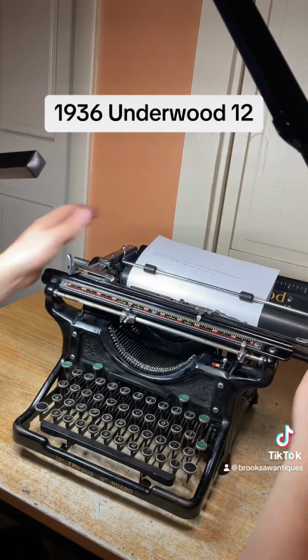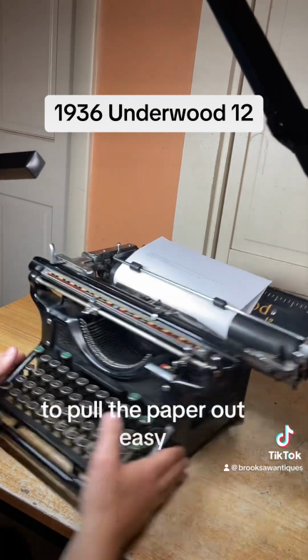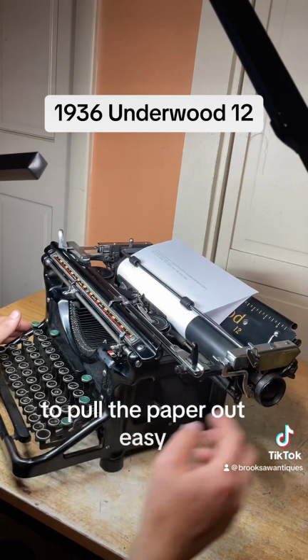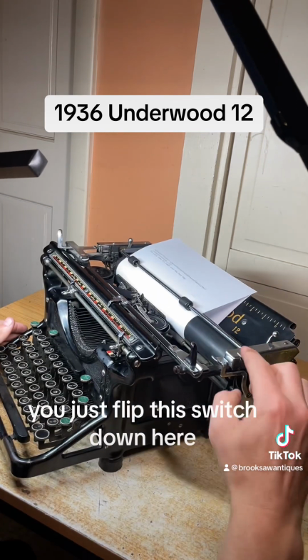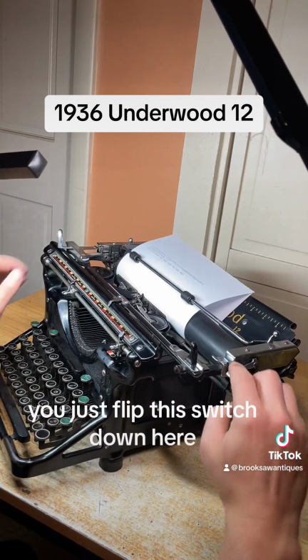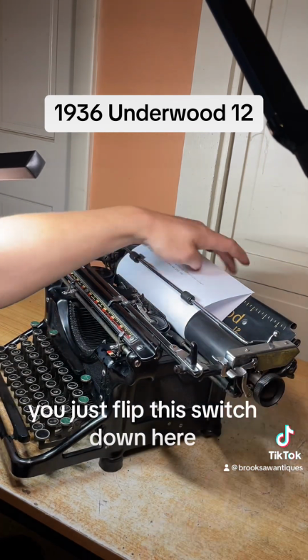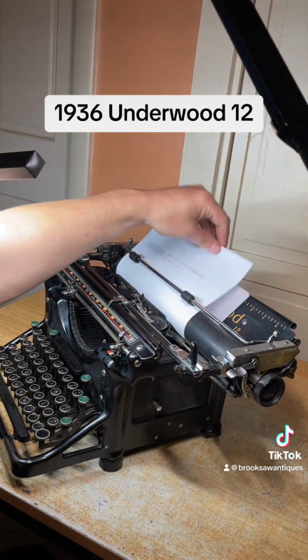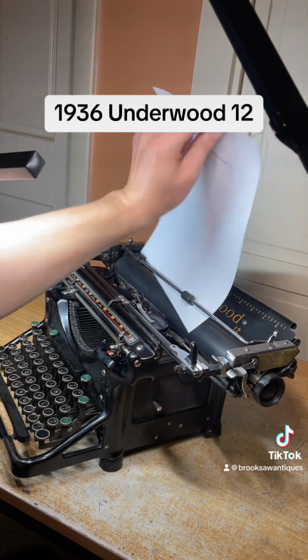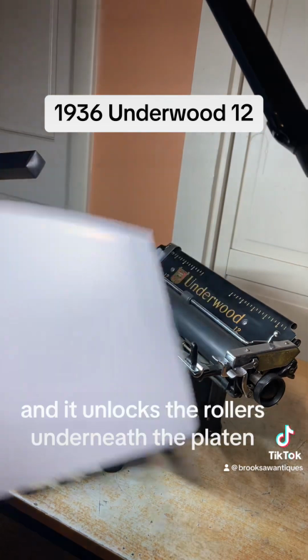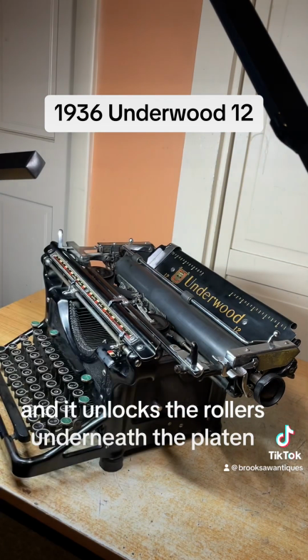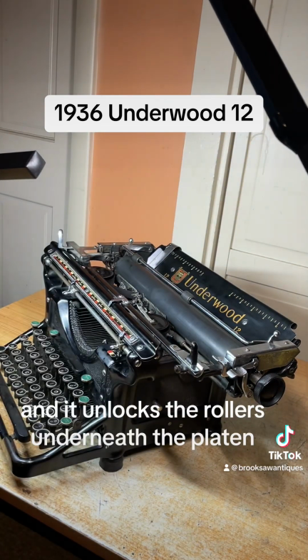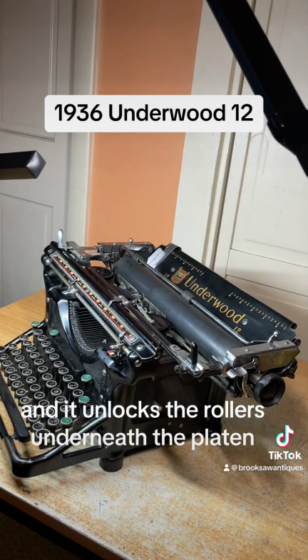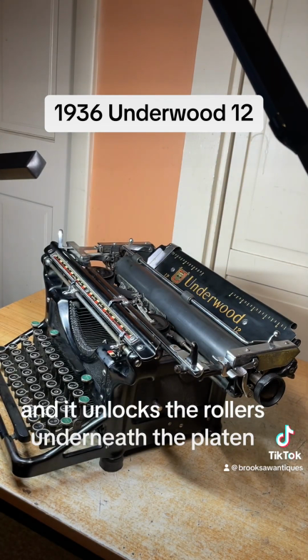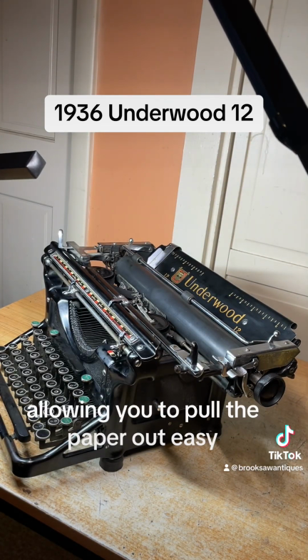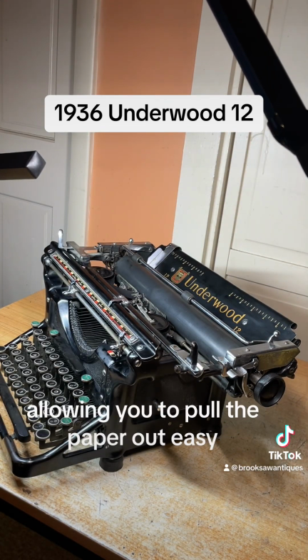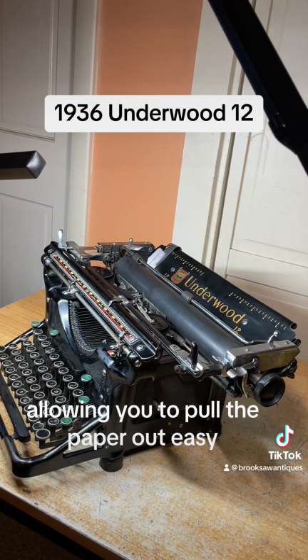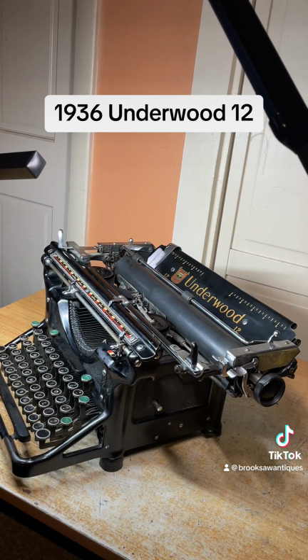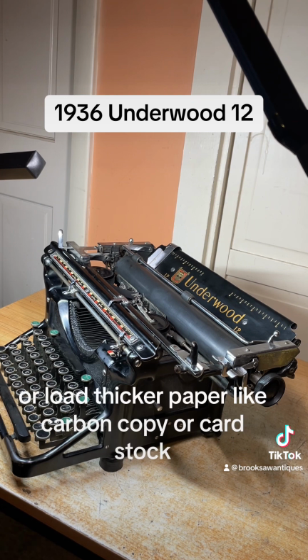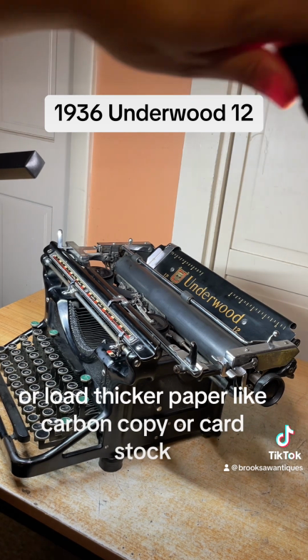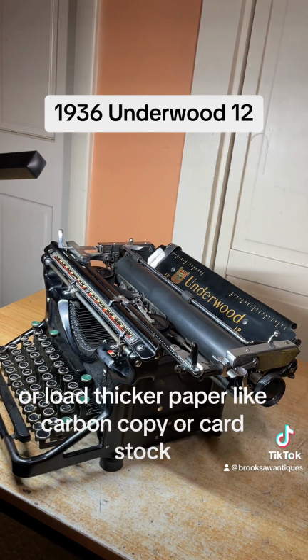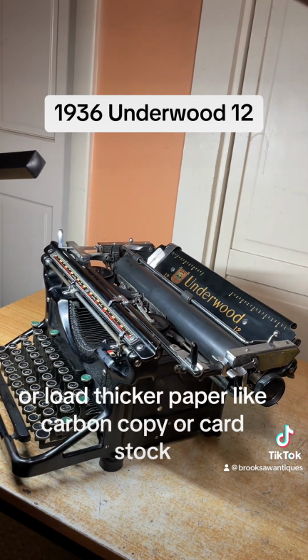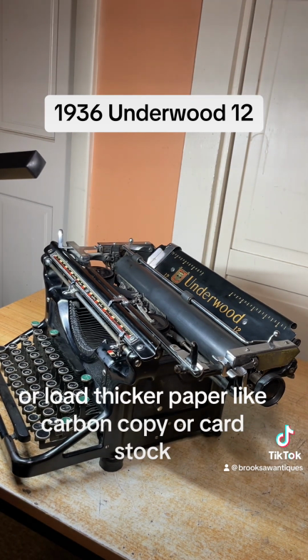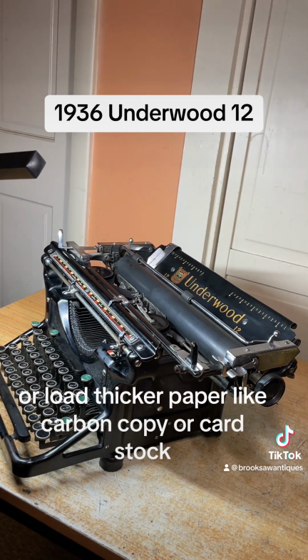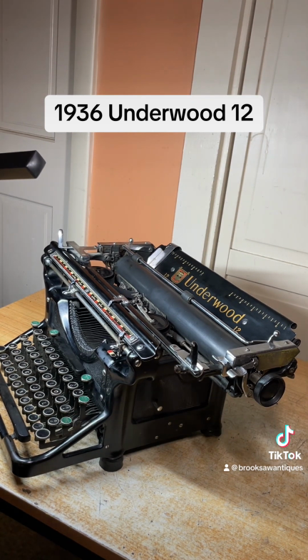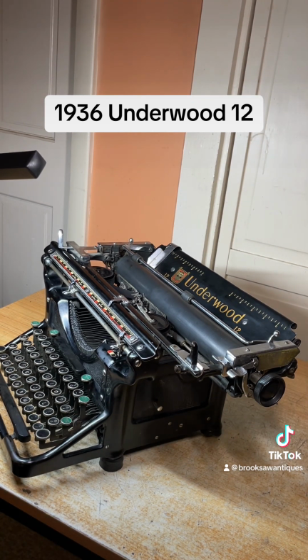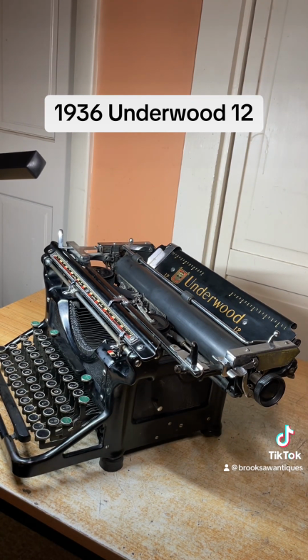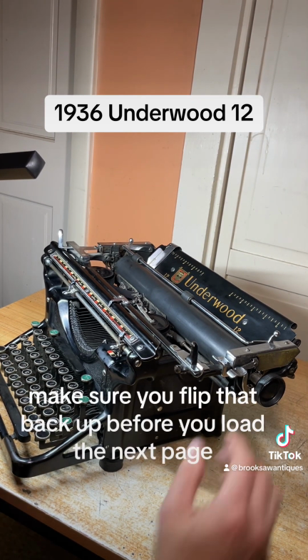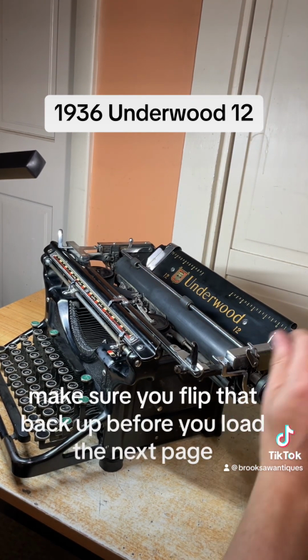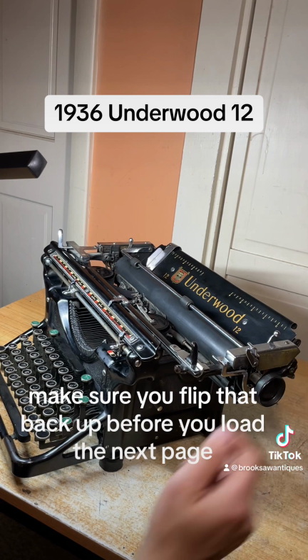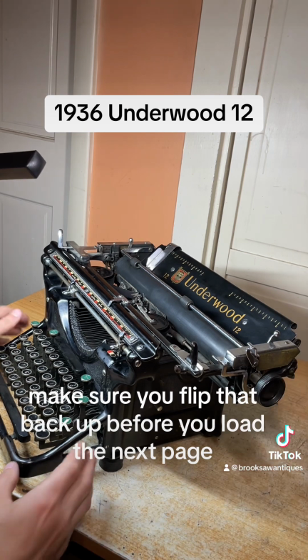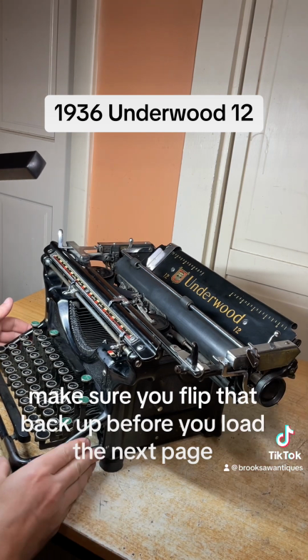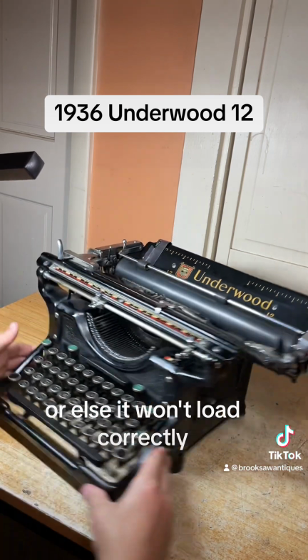To pull the paper out easy you just flip this switch down here, and it unlocks the rollers underneath the platen allowing you to pull the paper out easy or load thicker paper like carbon copy or cardstock. Make sure you flip that back up before you load the next page or else it won't load correctly.